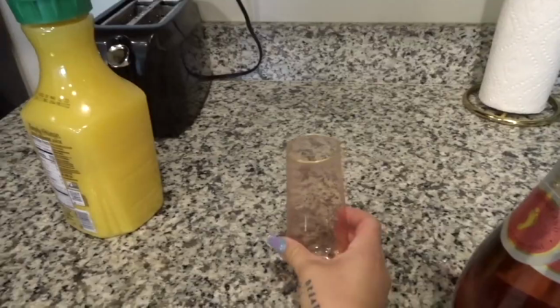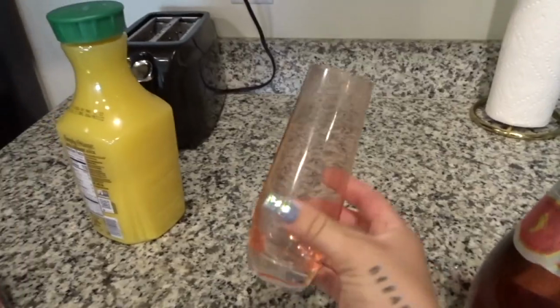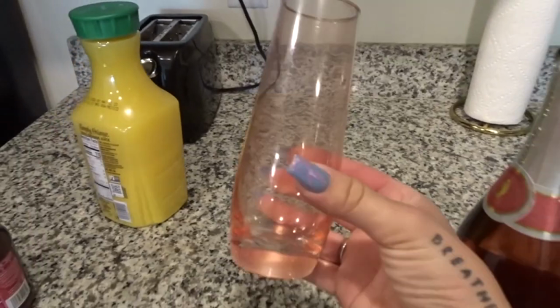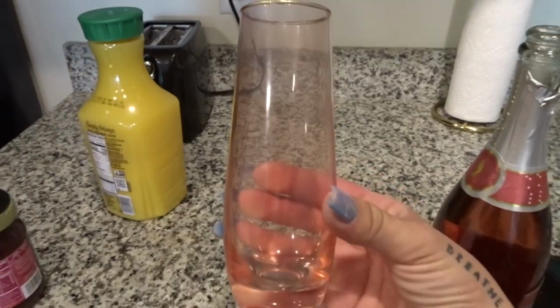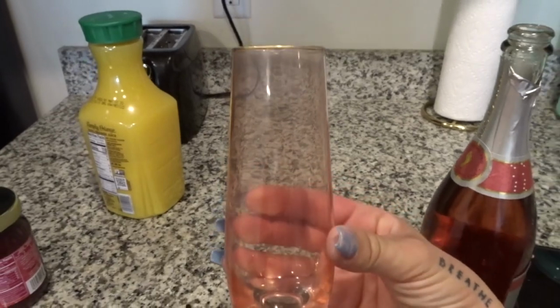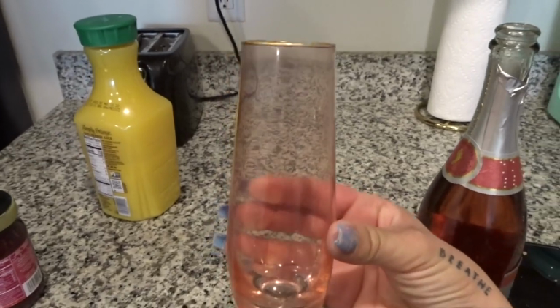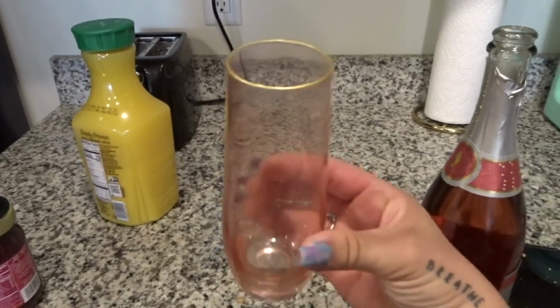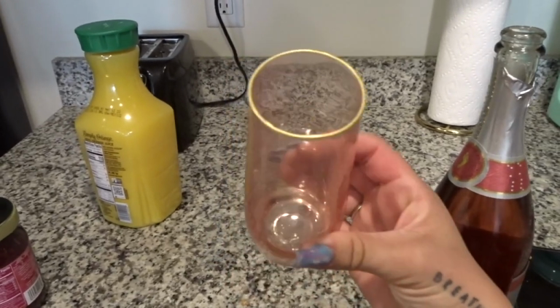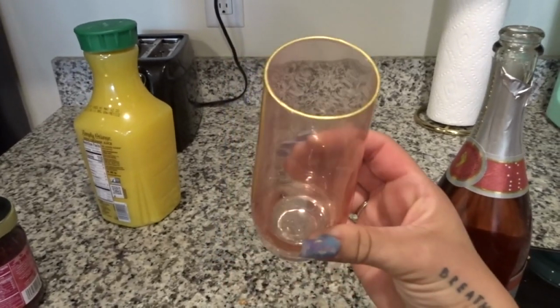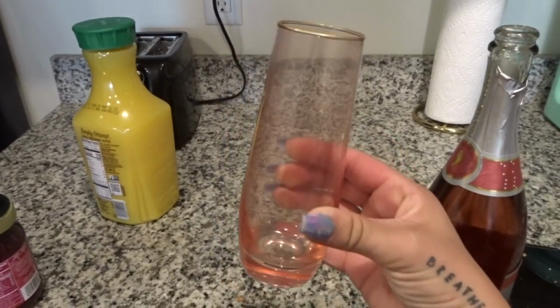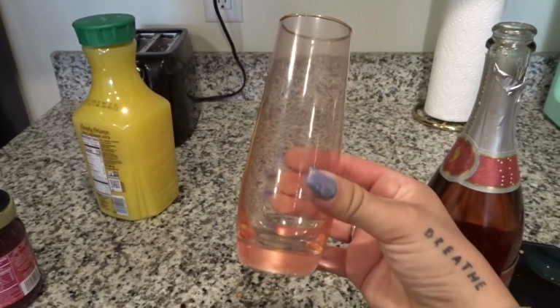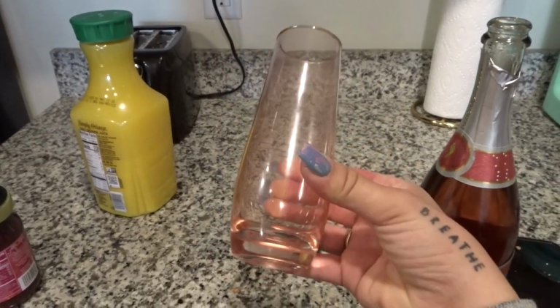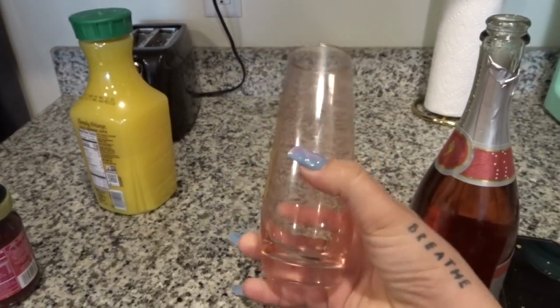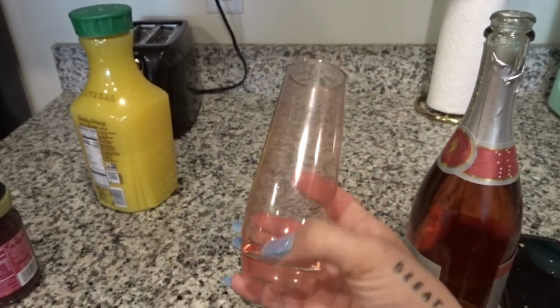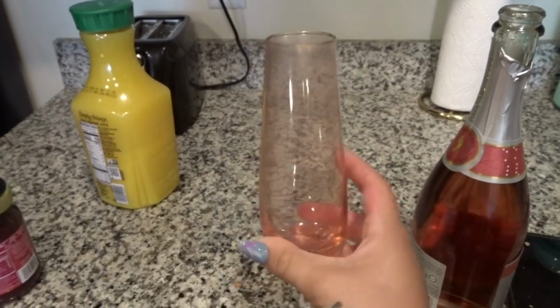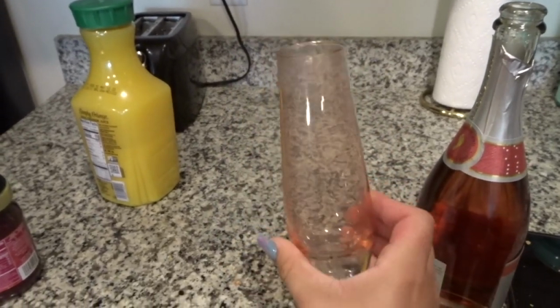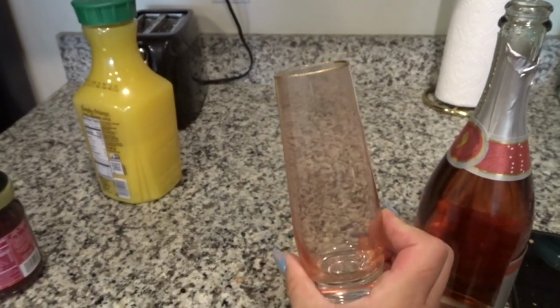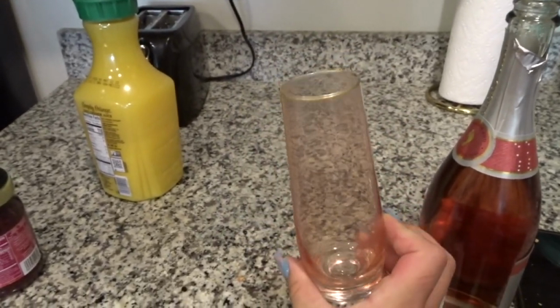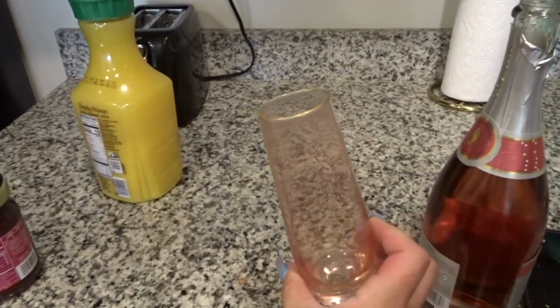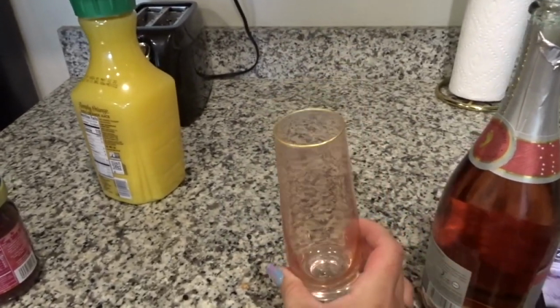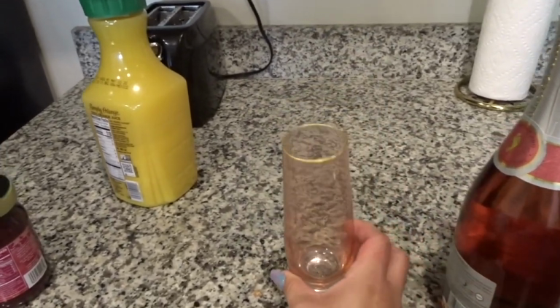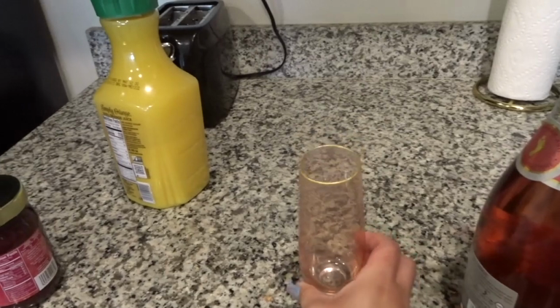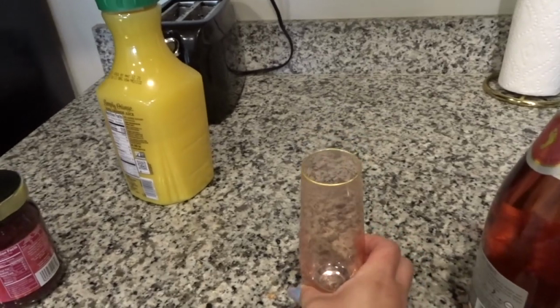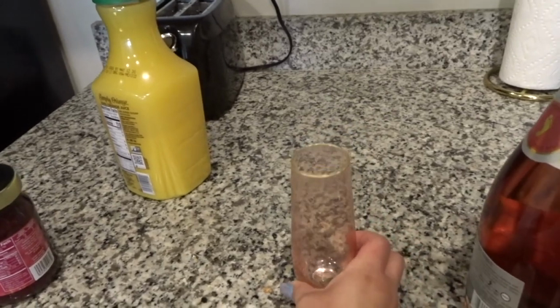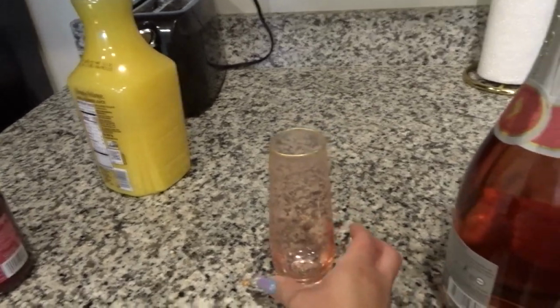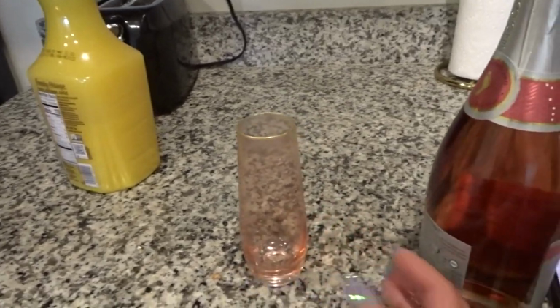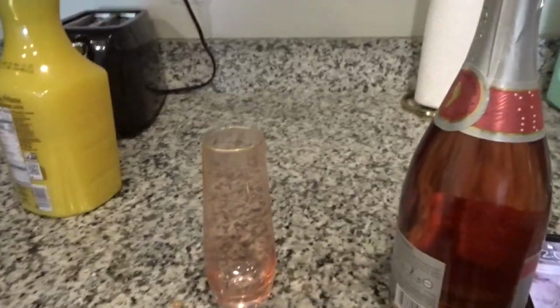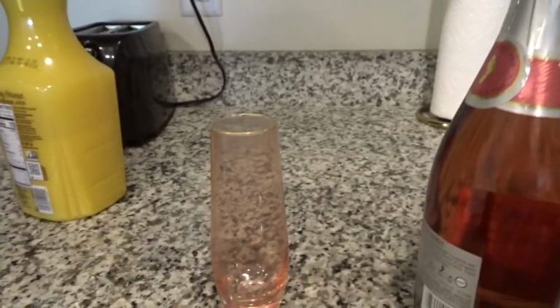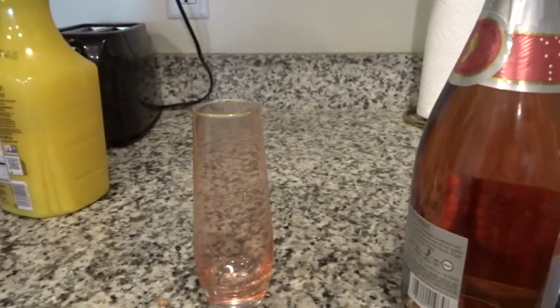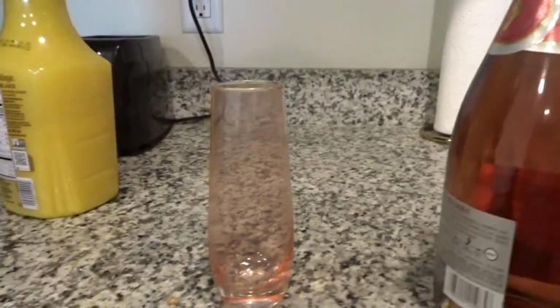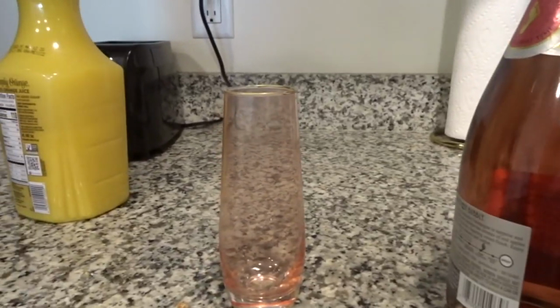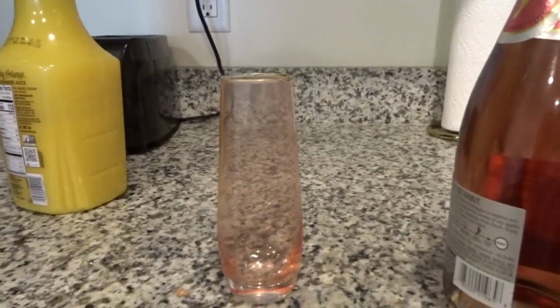I actually bought these cute little champagne flutes from Target in the dollar section not too long ago. It was like a pack of three or four of them for three to five bucks. So cute.